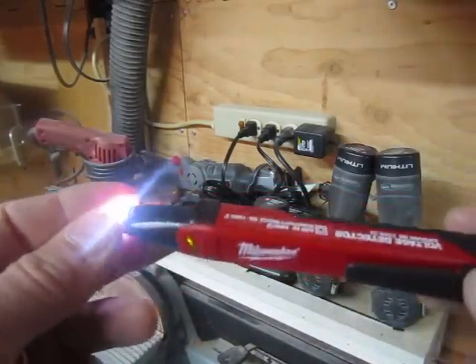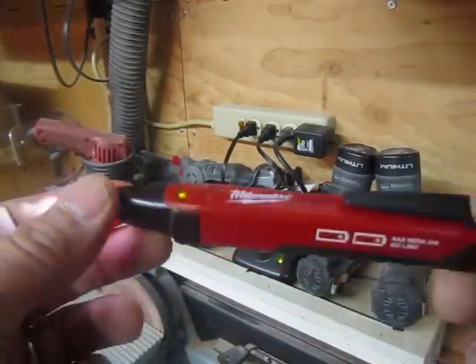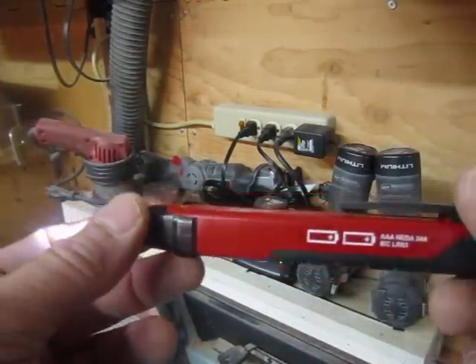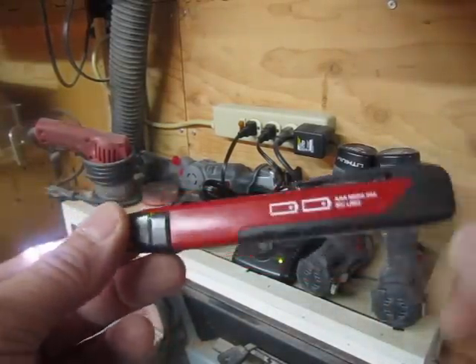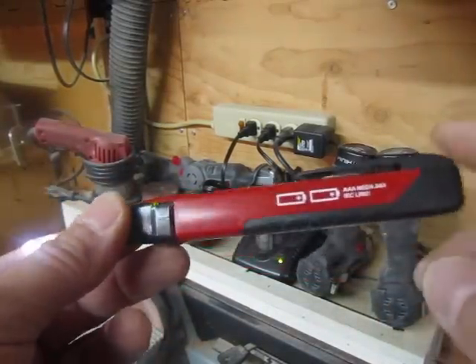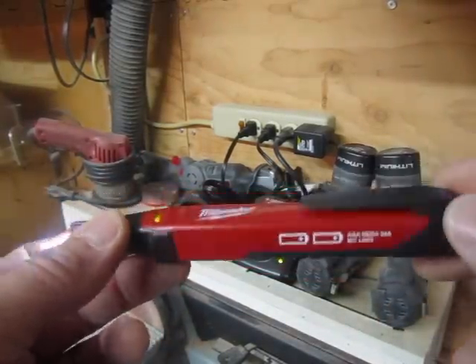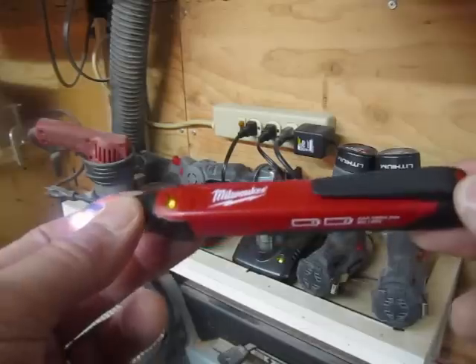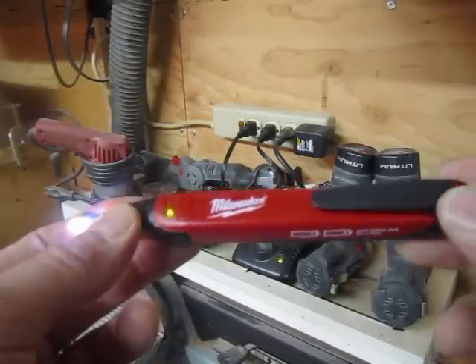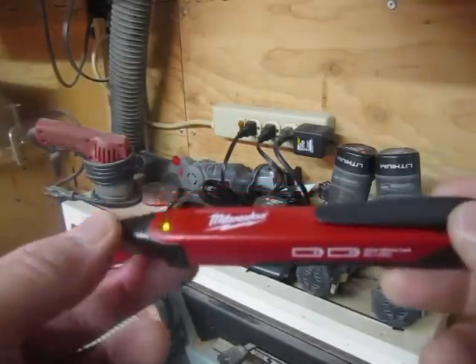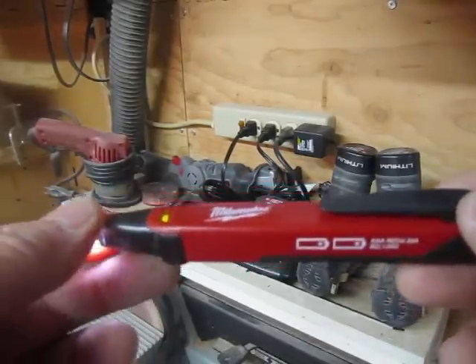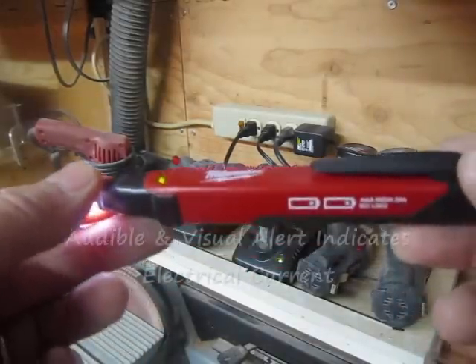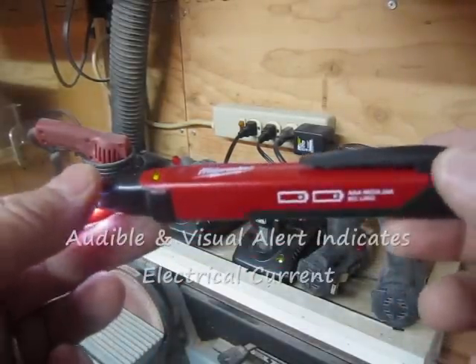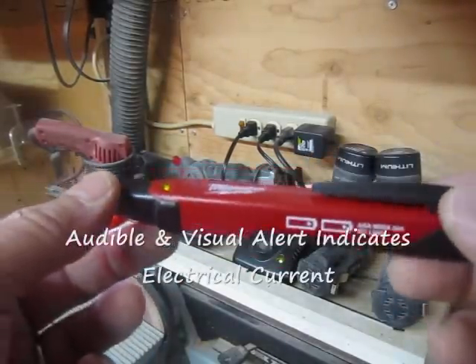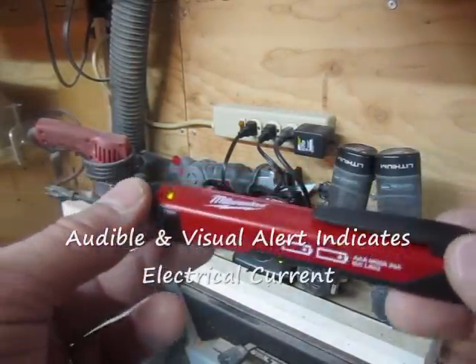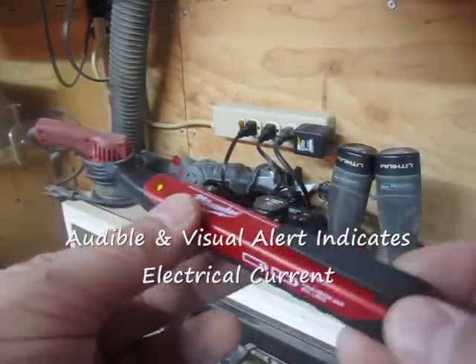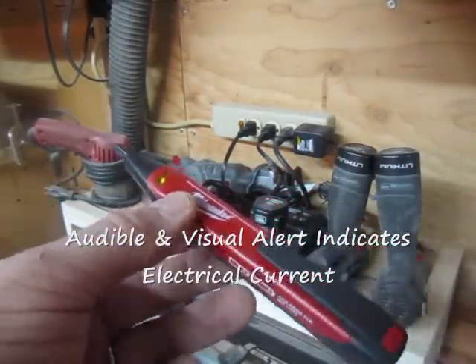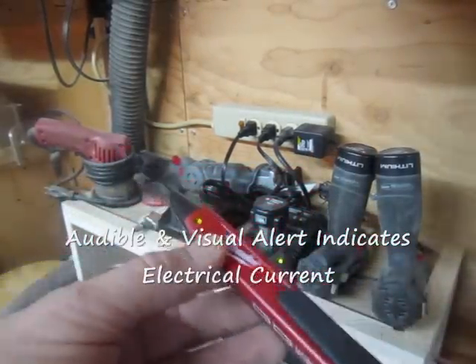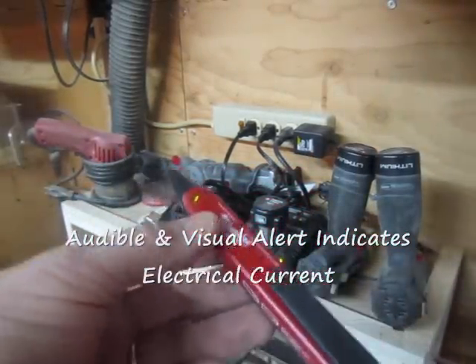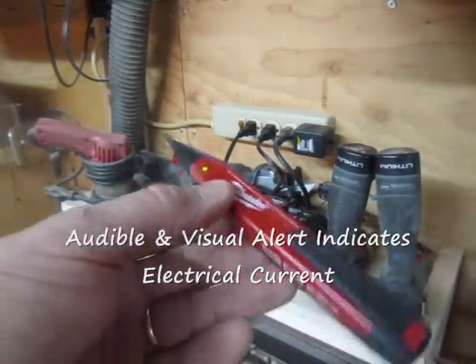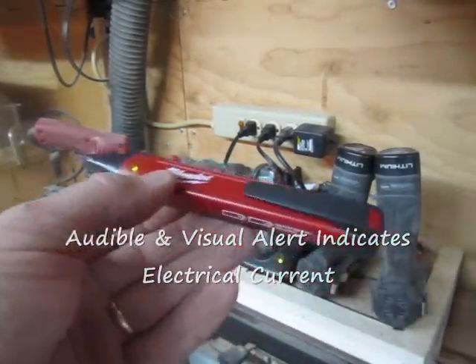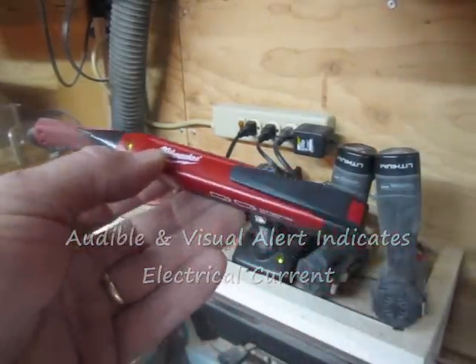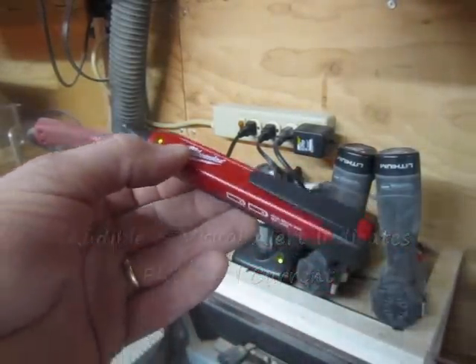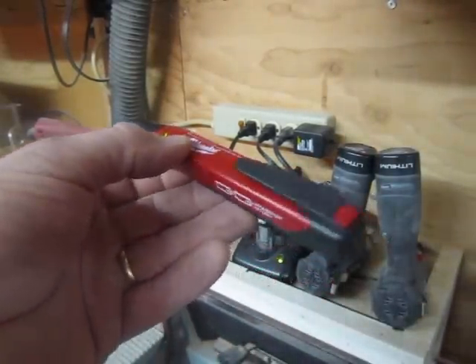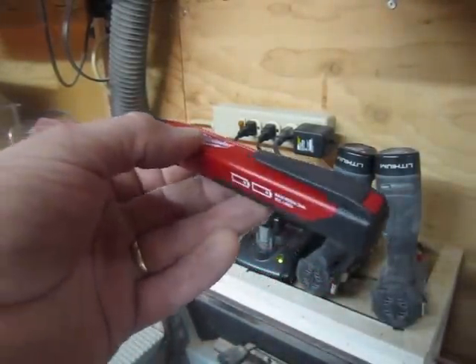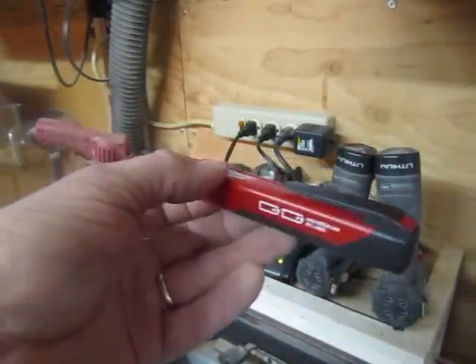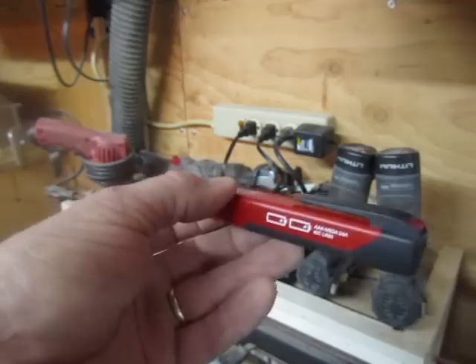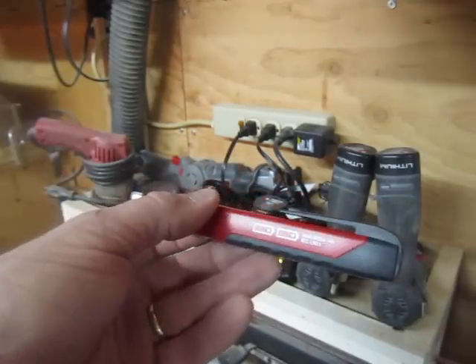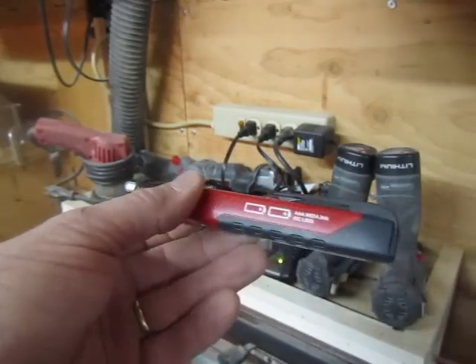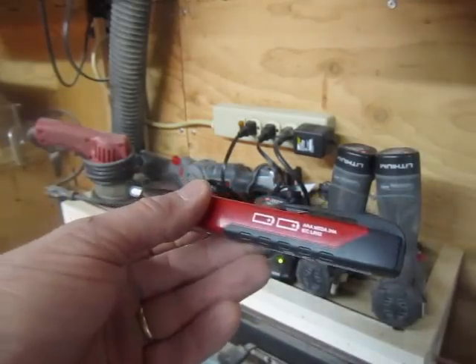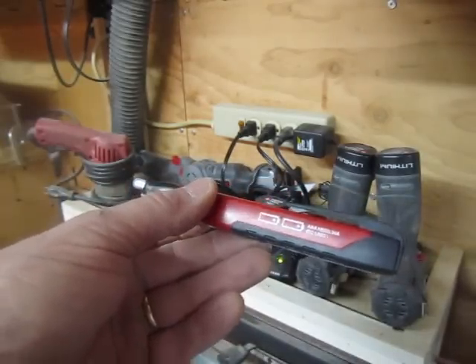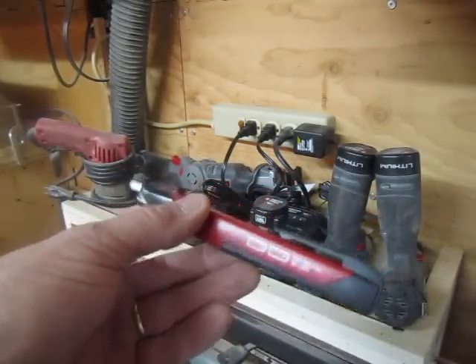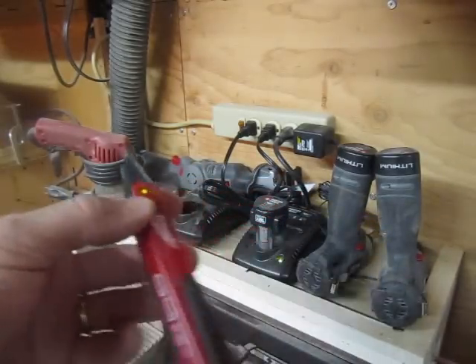The good thing about this tool that I like a lot is it has an audible and a visual alert to let you know when there is electrical current running through a wire.